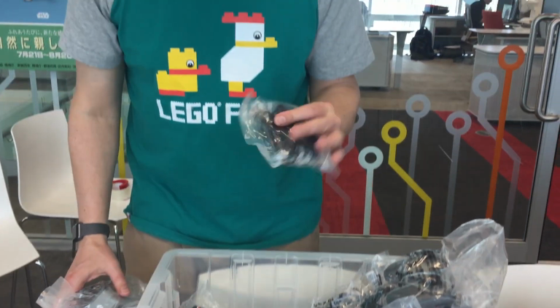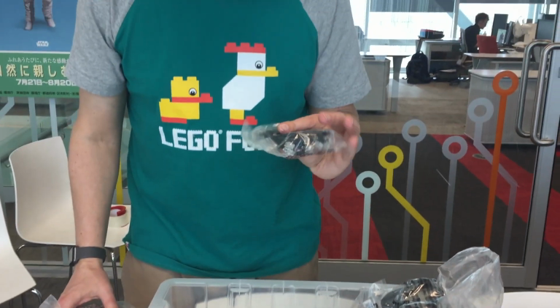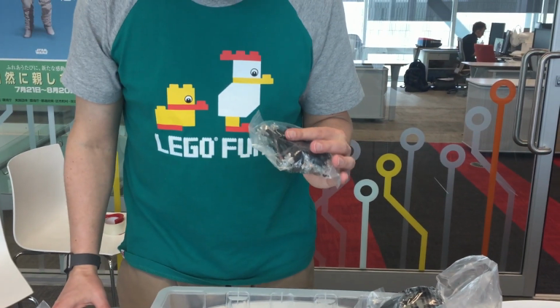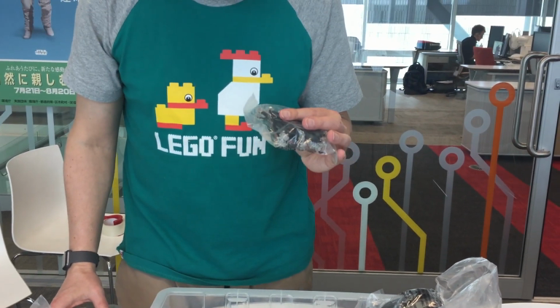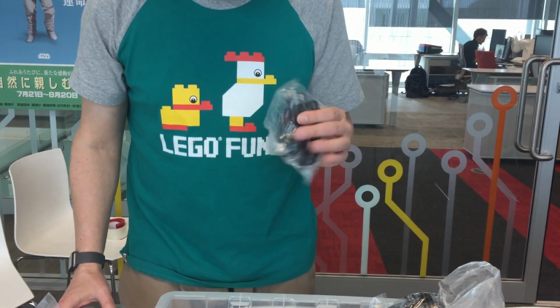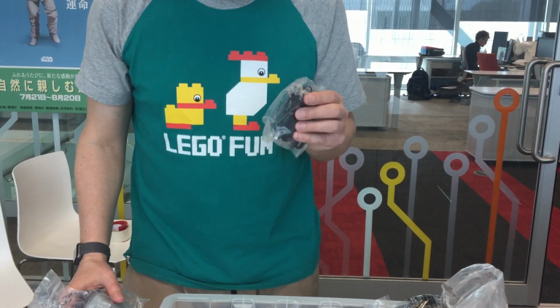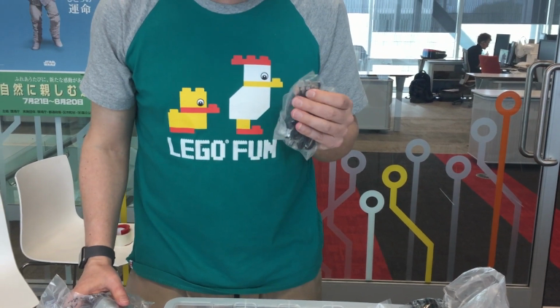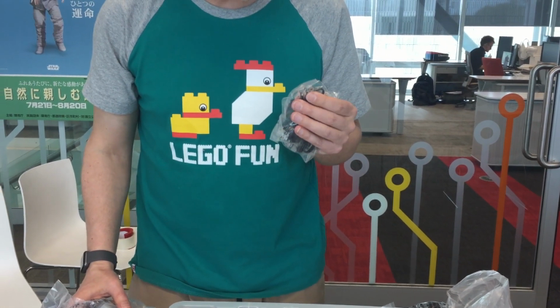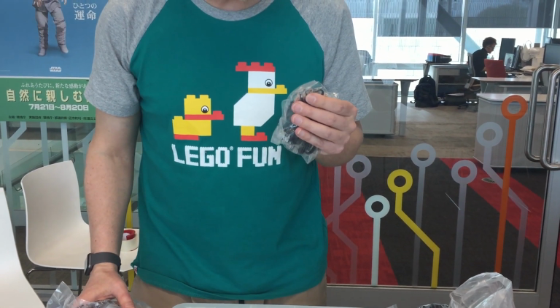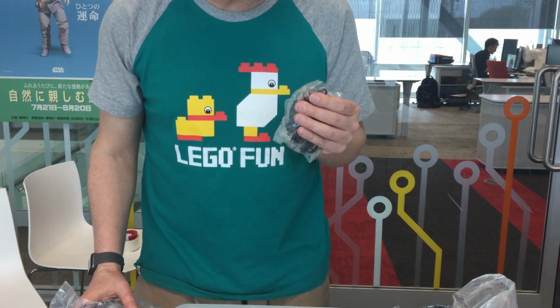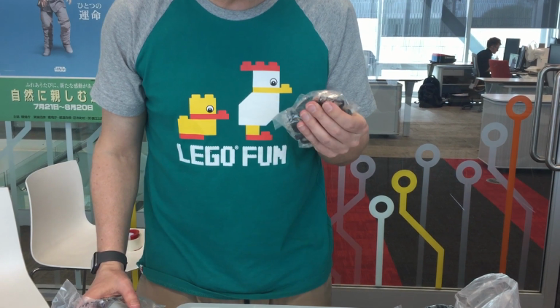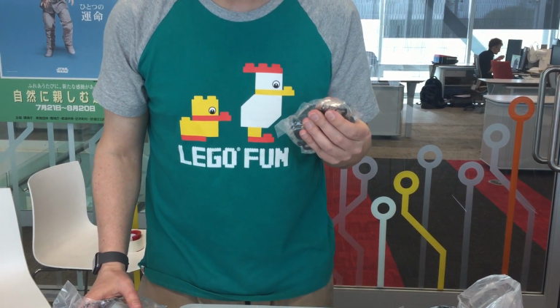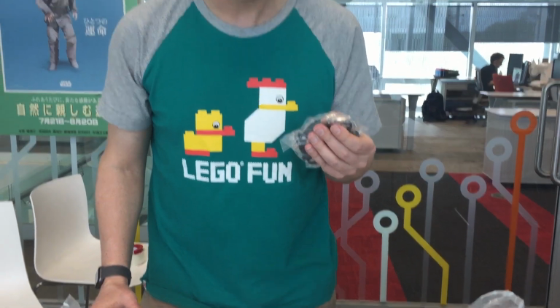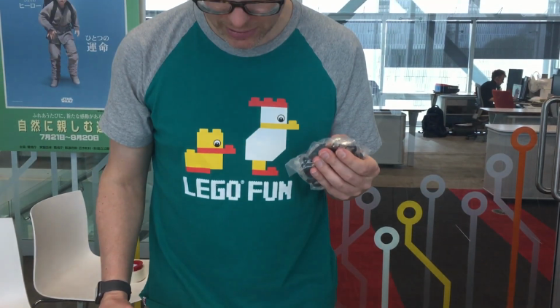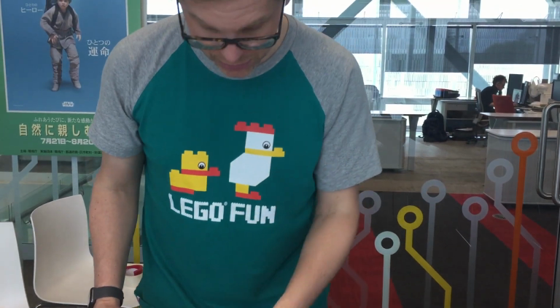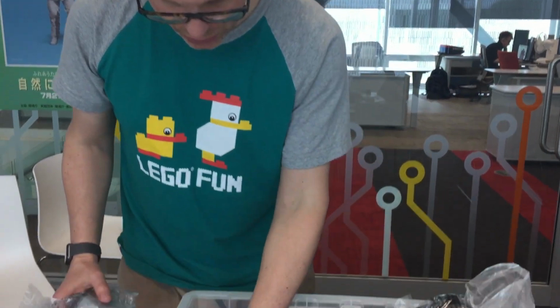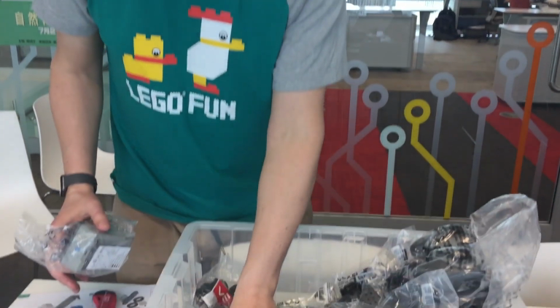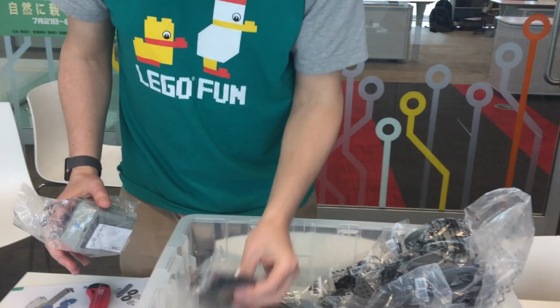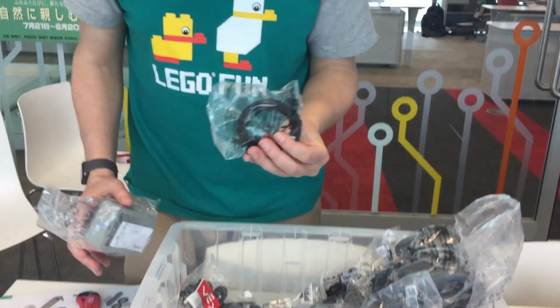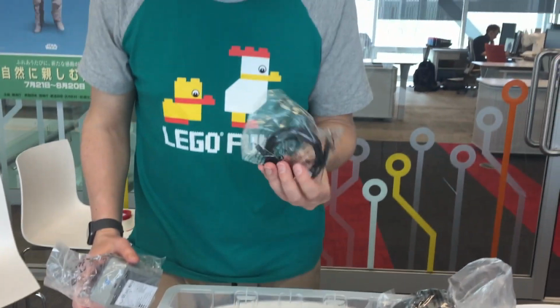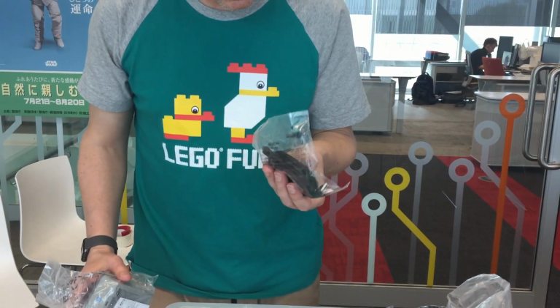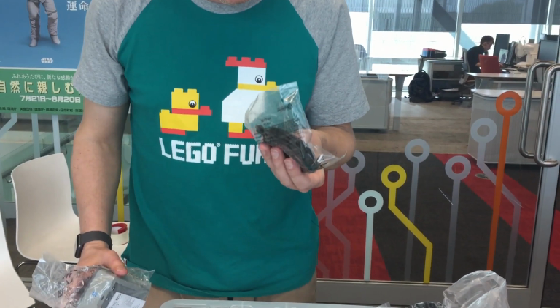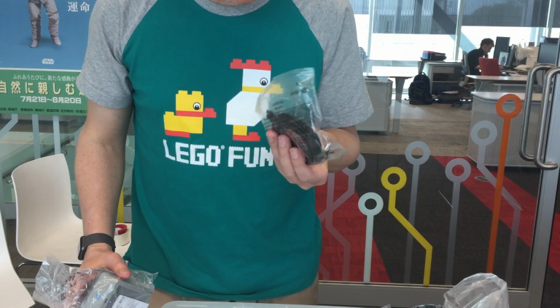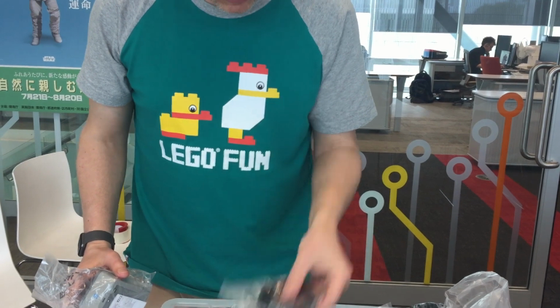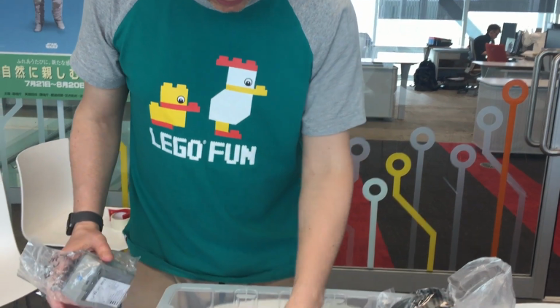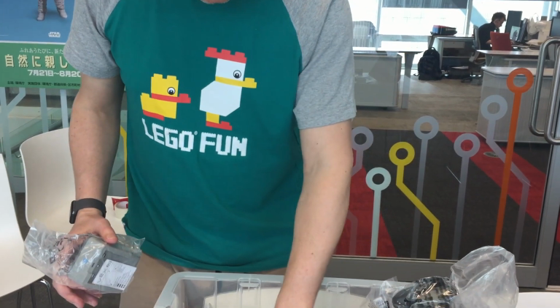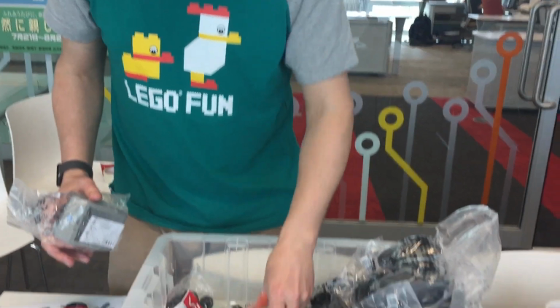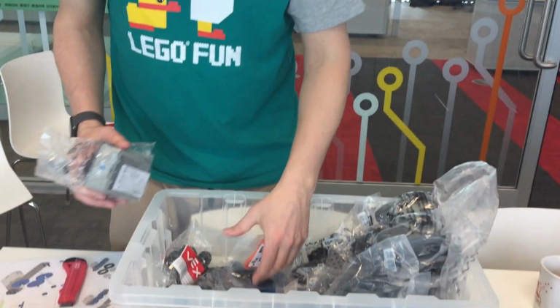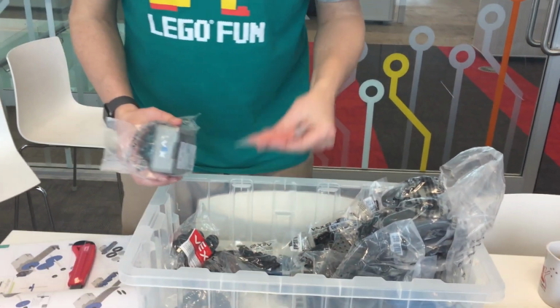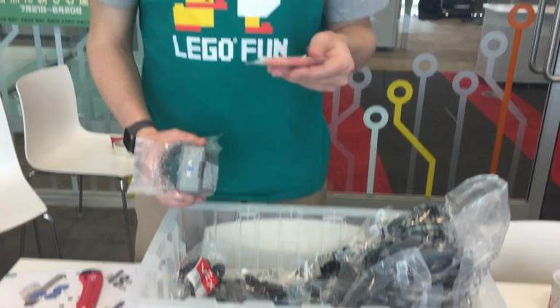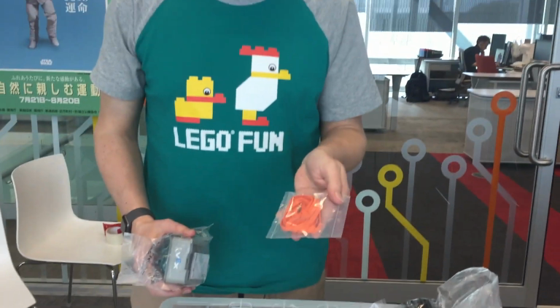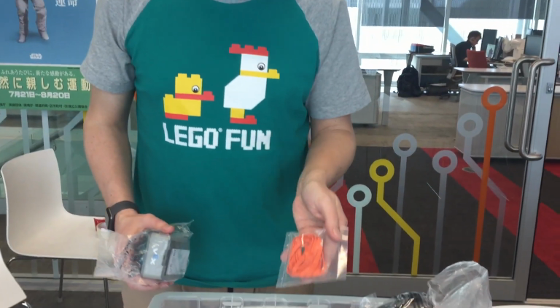Here we've got, of course, typical cables. And interestingly, these are the exact same cables that Lego Mindstorms is using. So they could at least agree on something. USB, as you would expect.